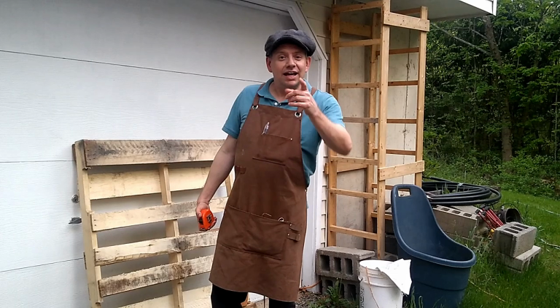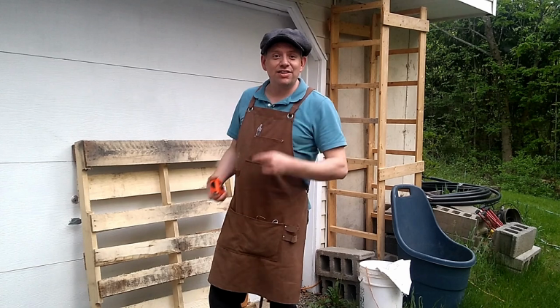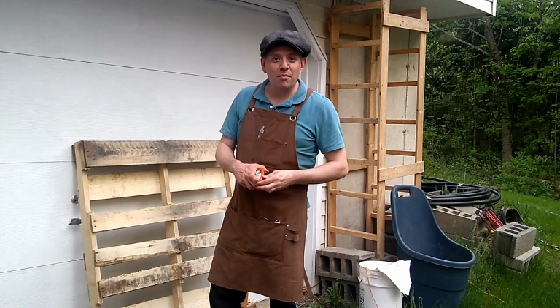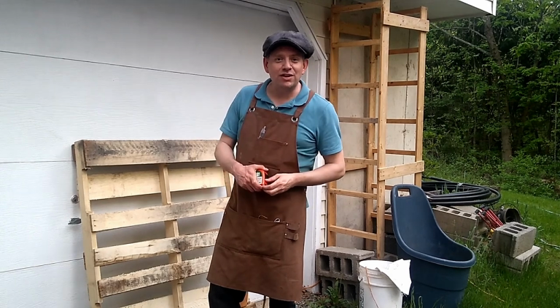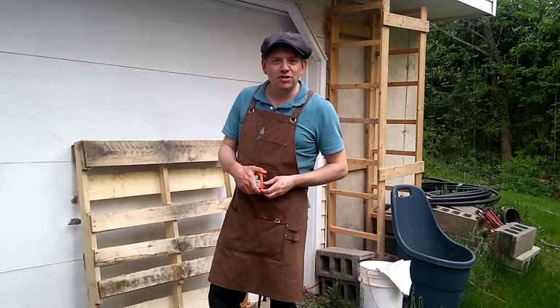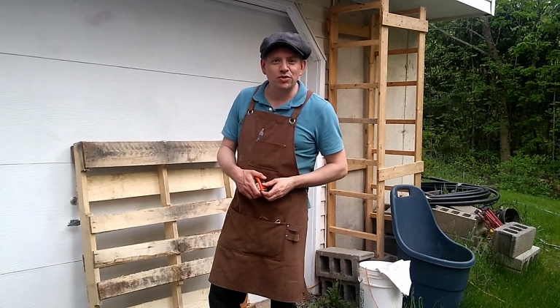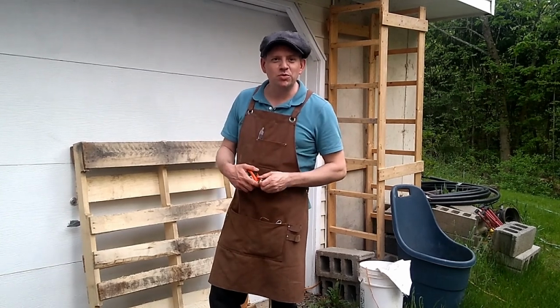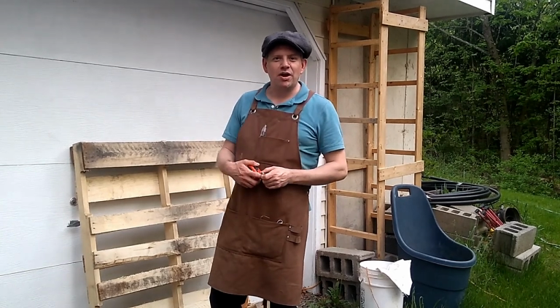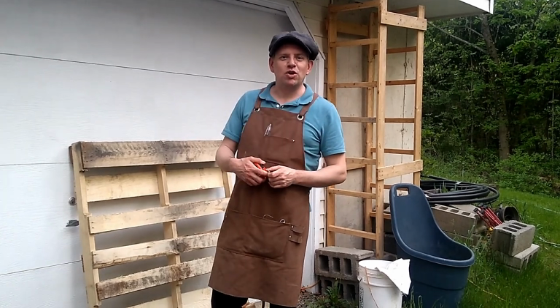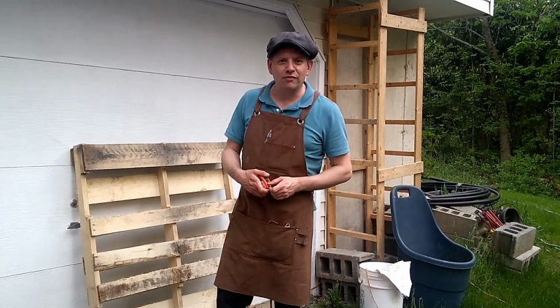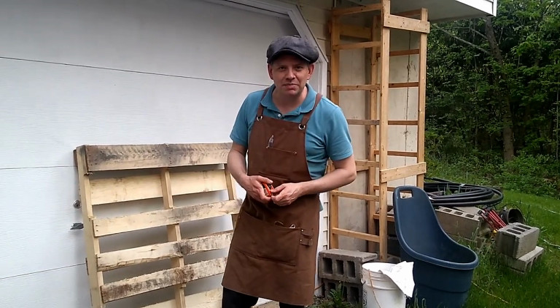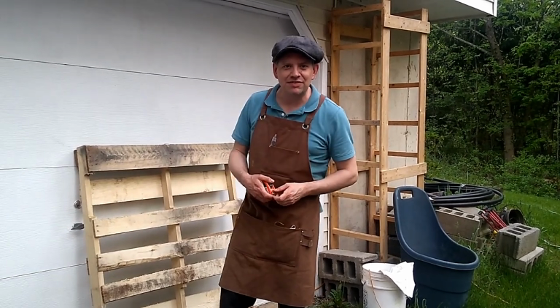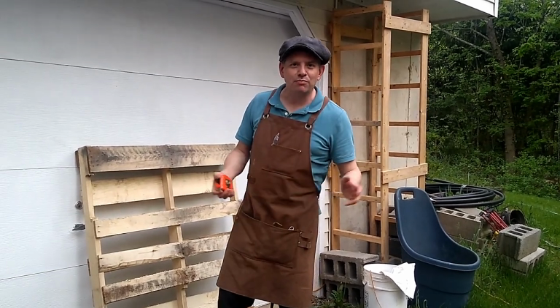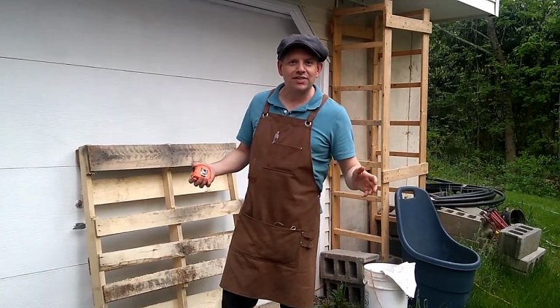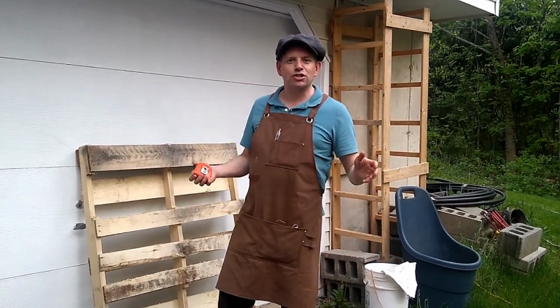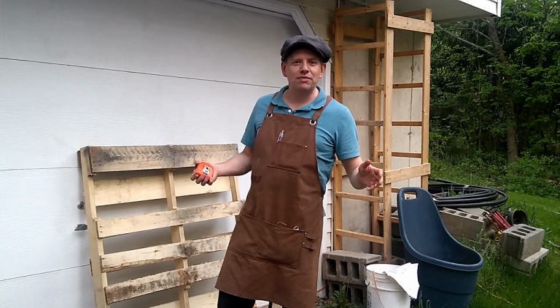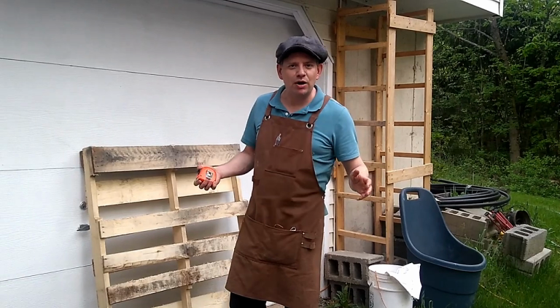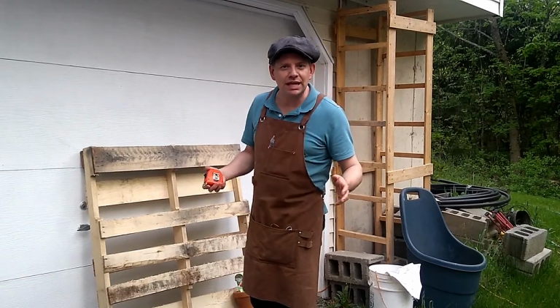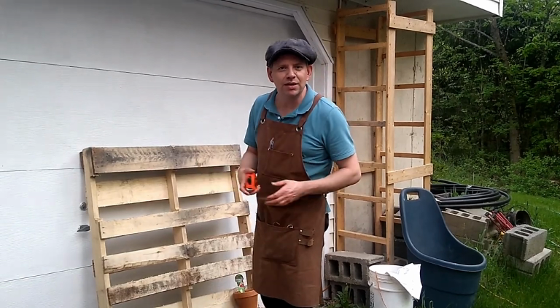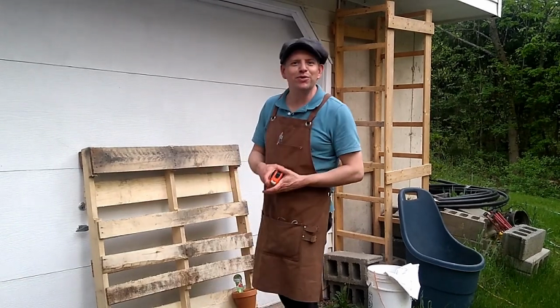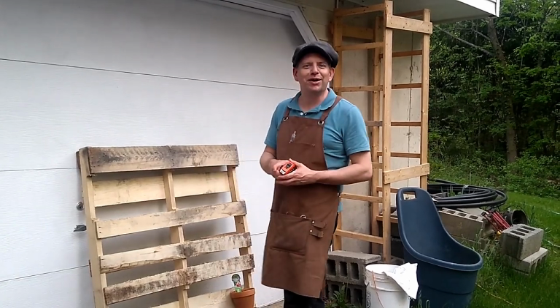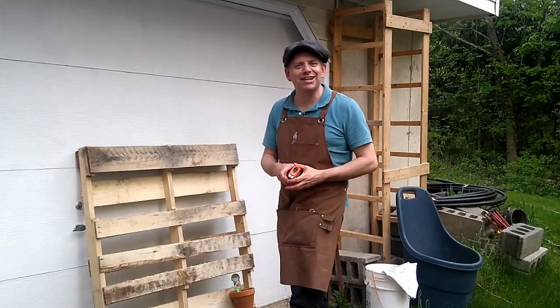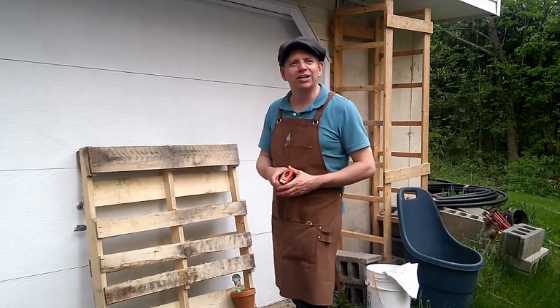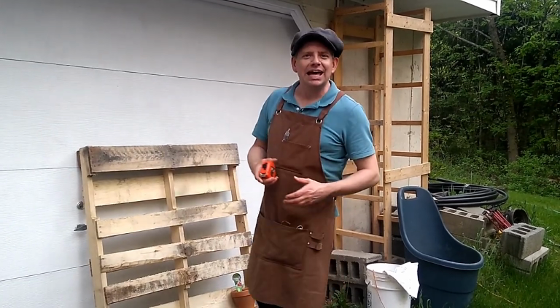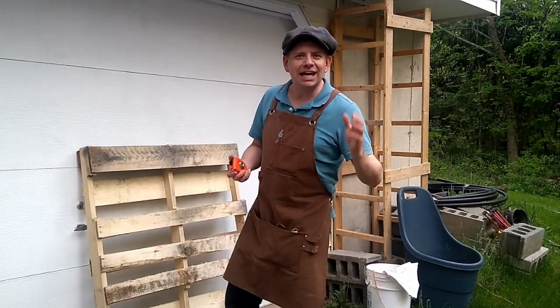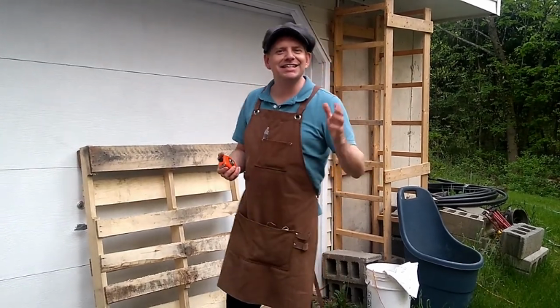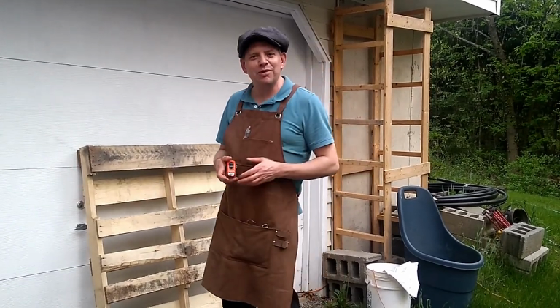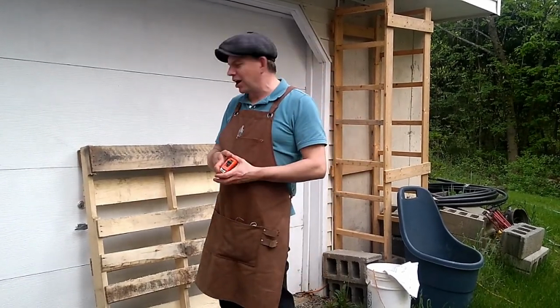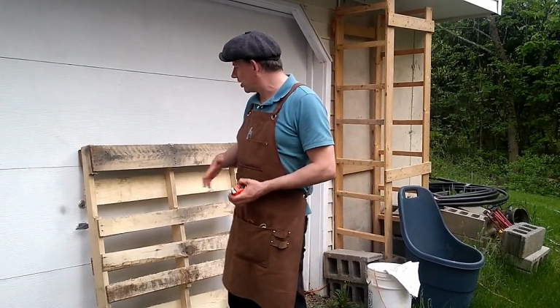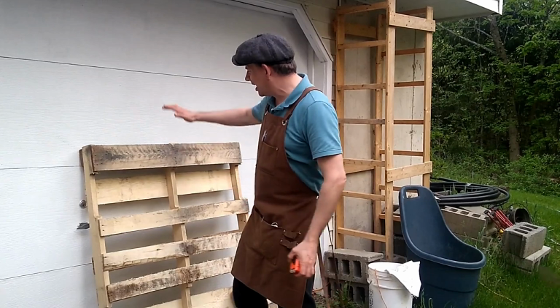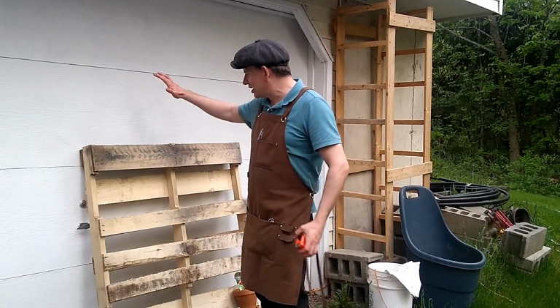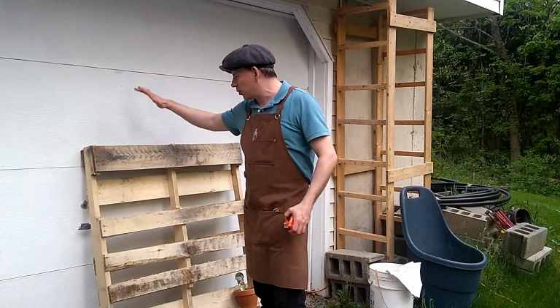Hey there everybody, thank you so much for tuning in to another episode of 3B TV. I'm Brian, this is 3B Farm and Homestead here in beautiful upstate New York.